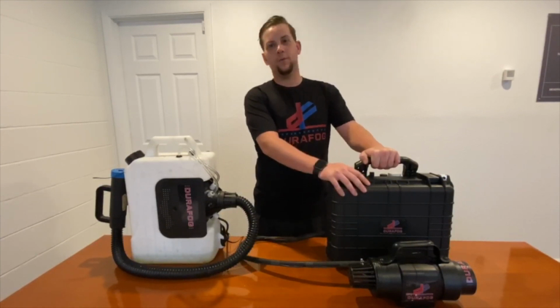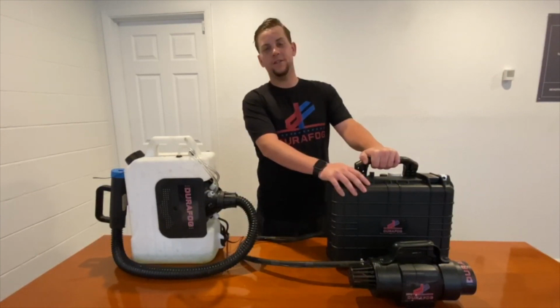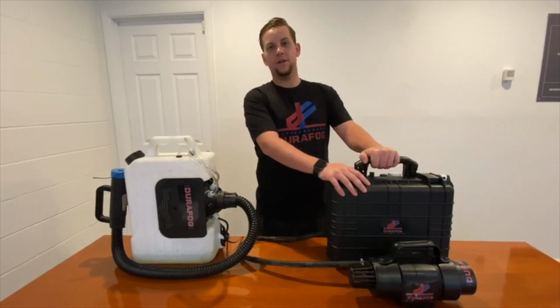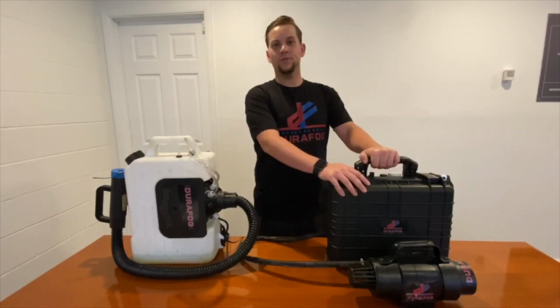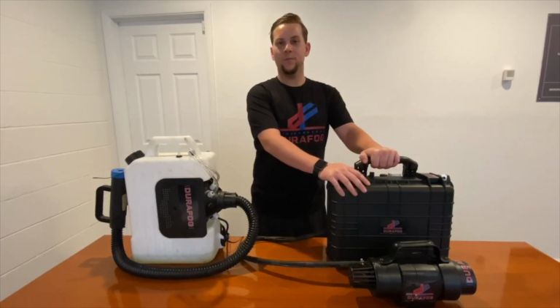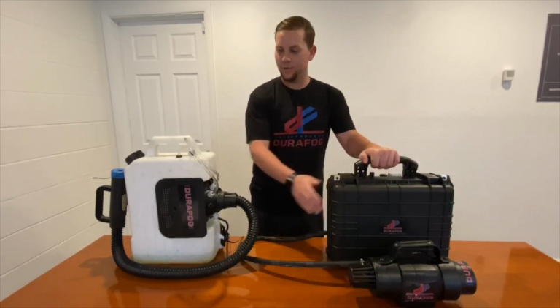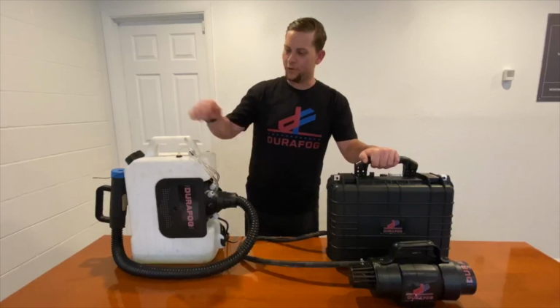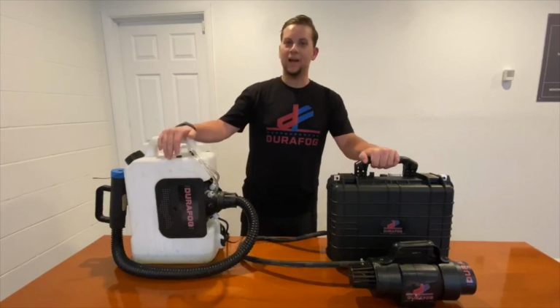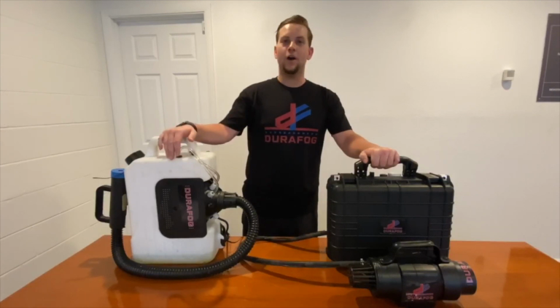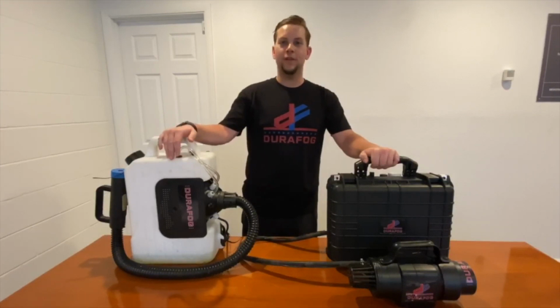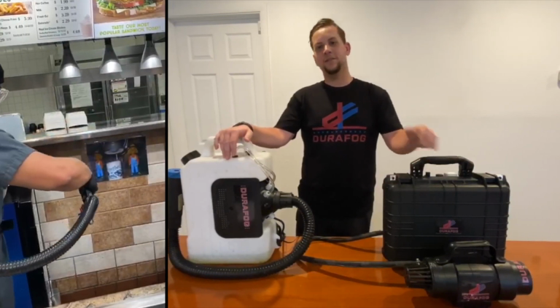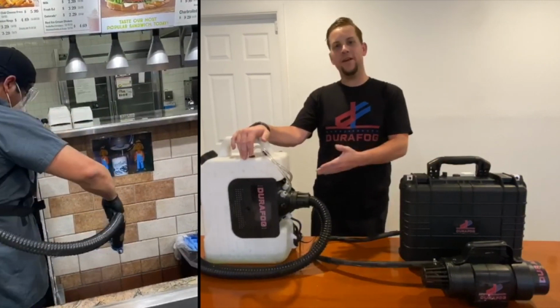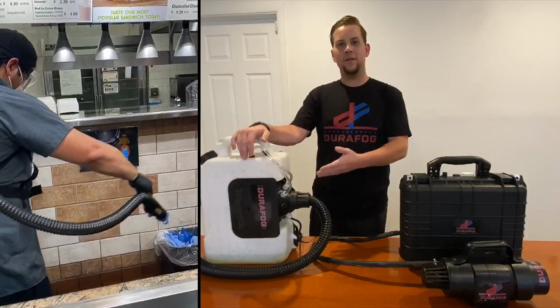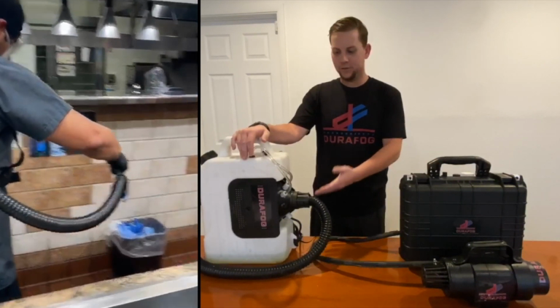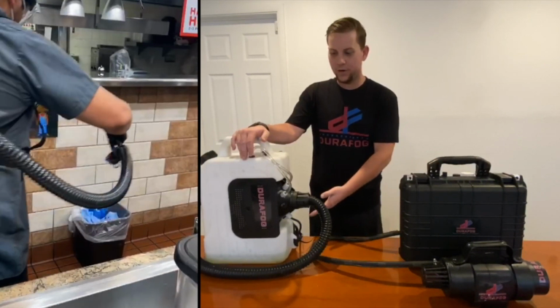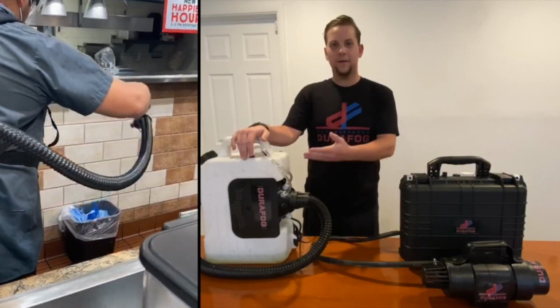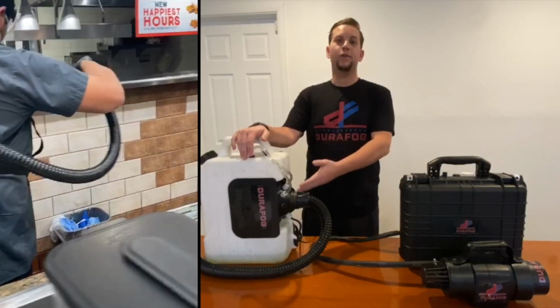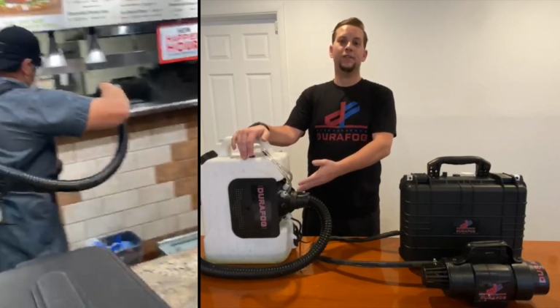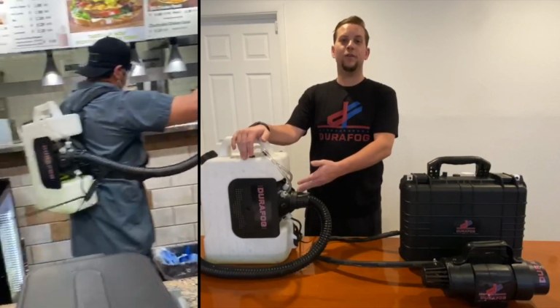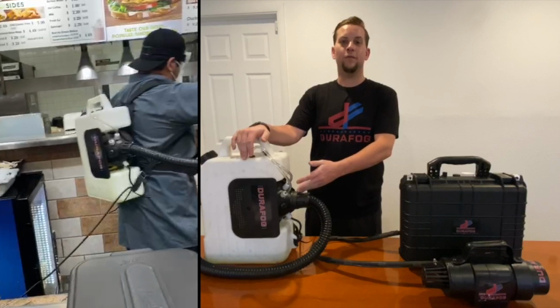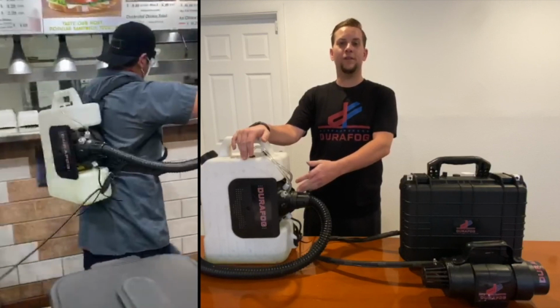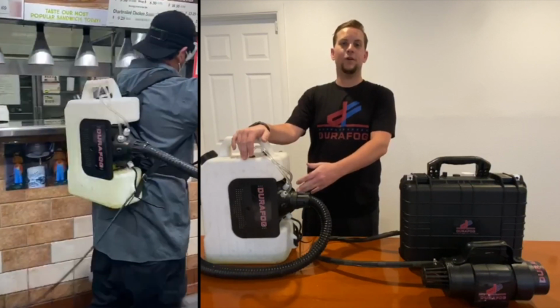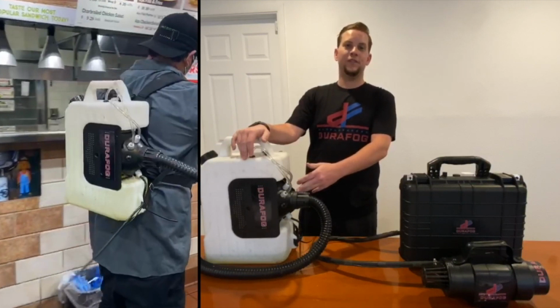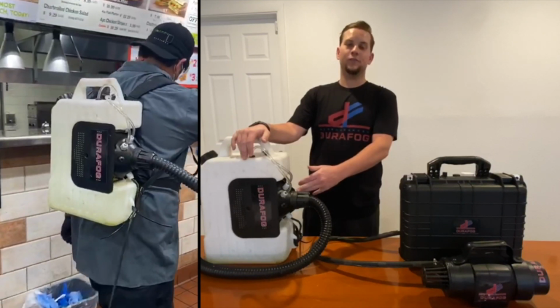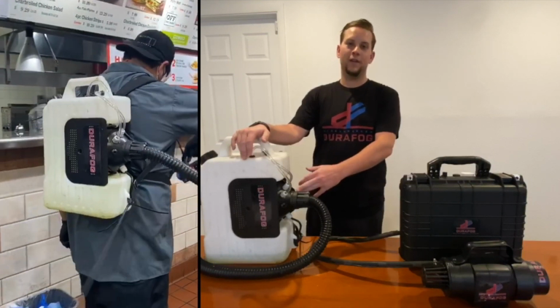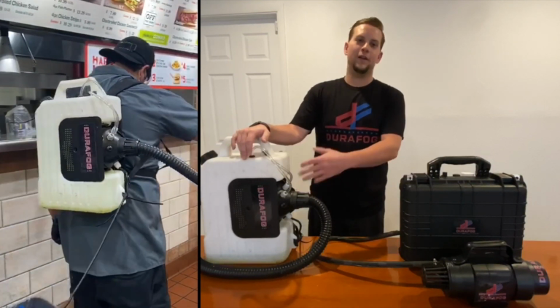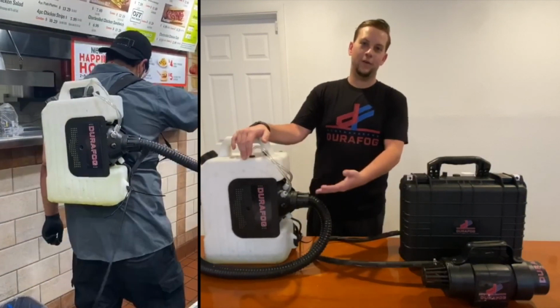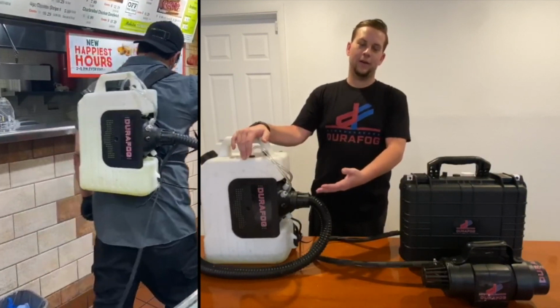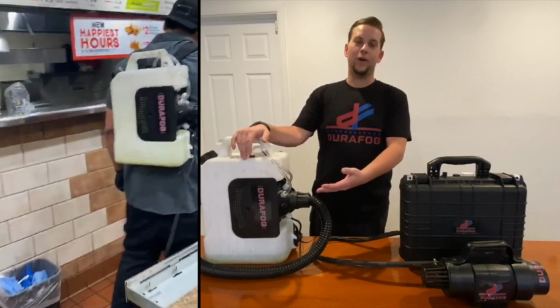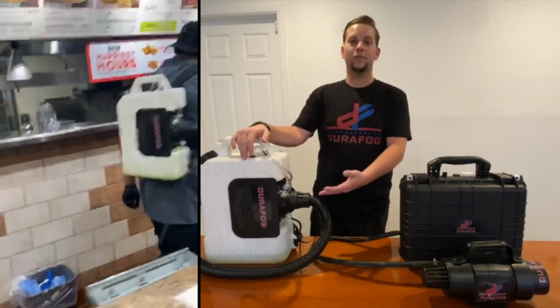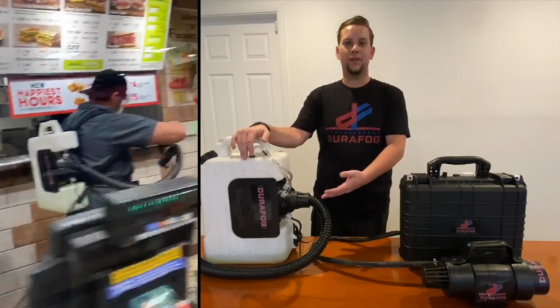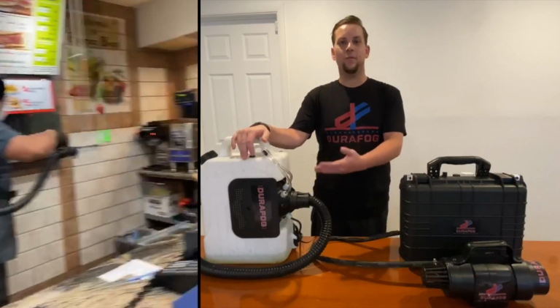Our recent customers, you might be most familiar with our backpack option. This is a two and a half gallon that is corded. We use this generally for facilities larger than 10,000 square feet, like your warehouse buildings and whatnot.